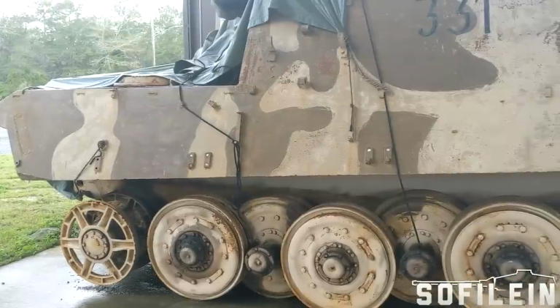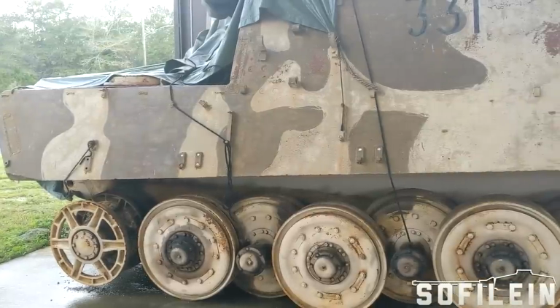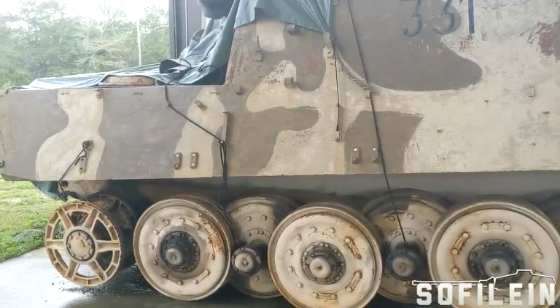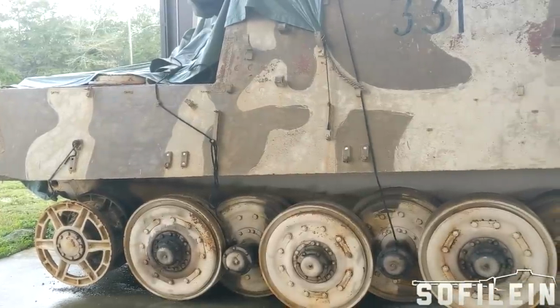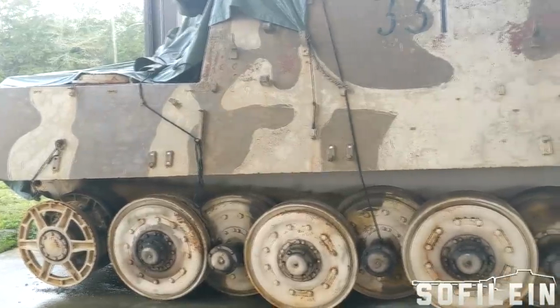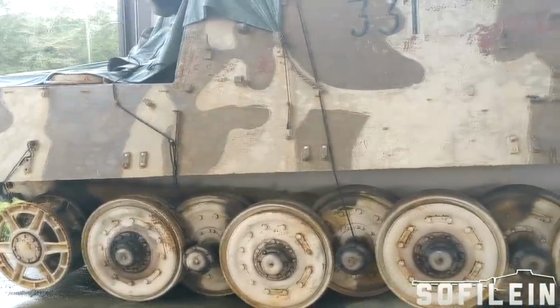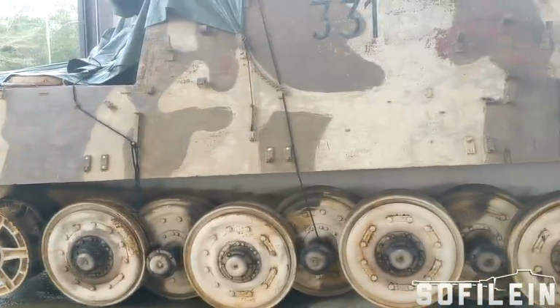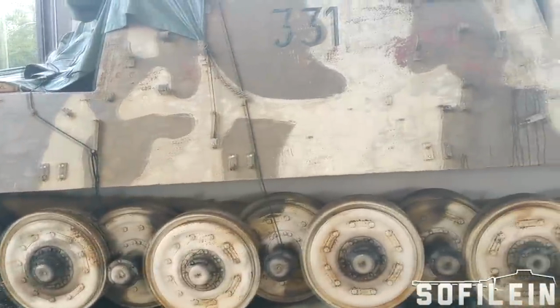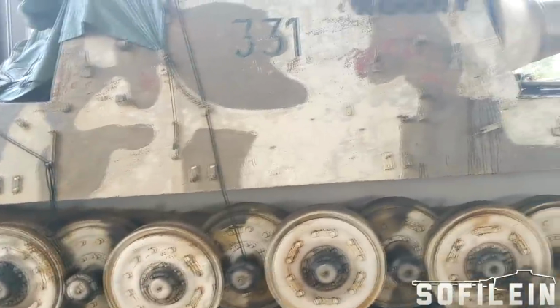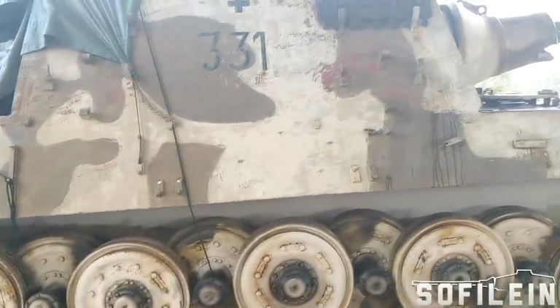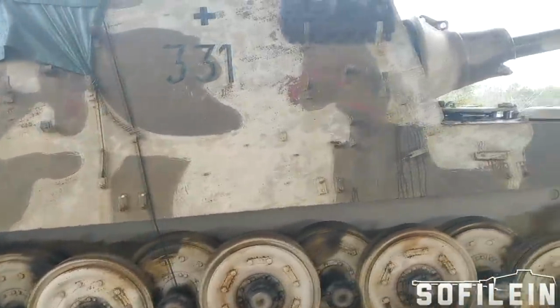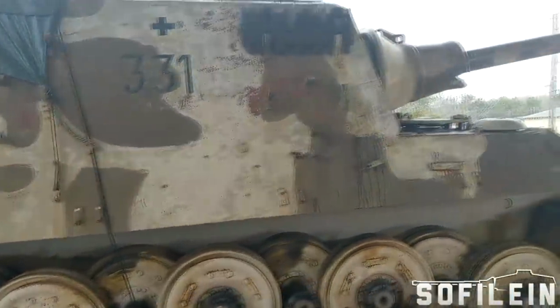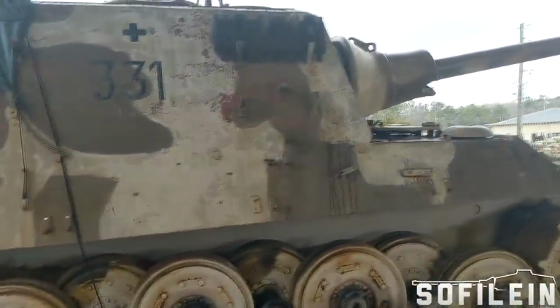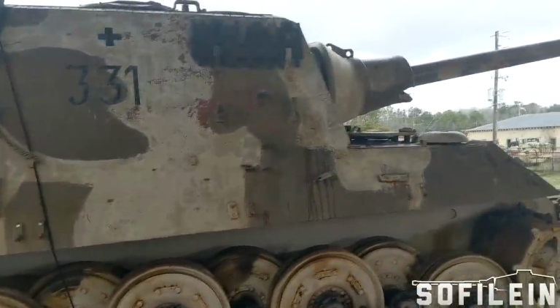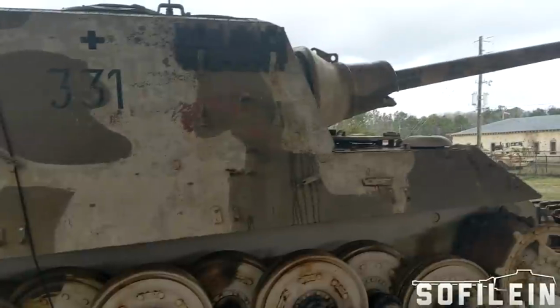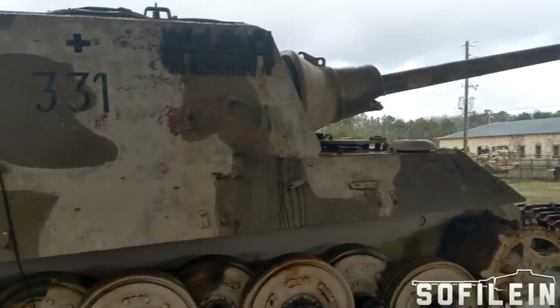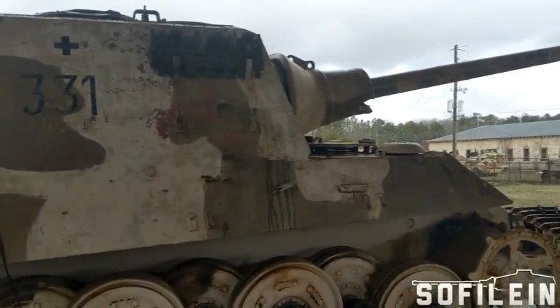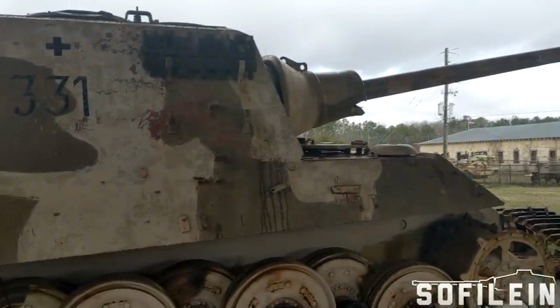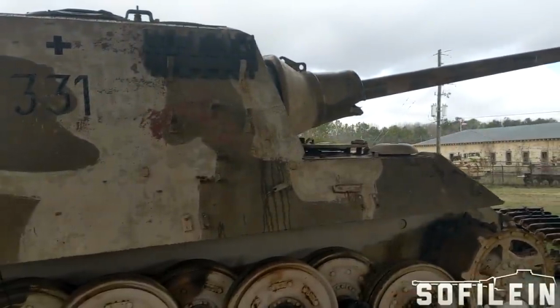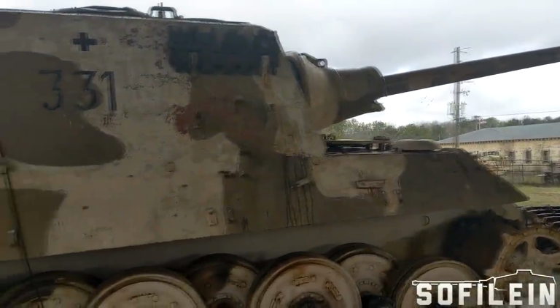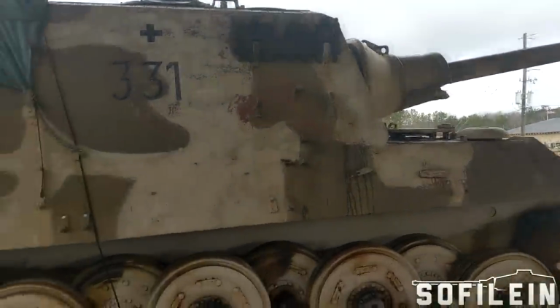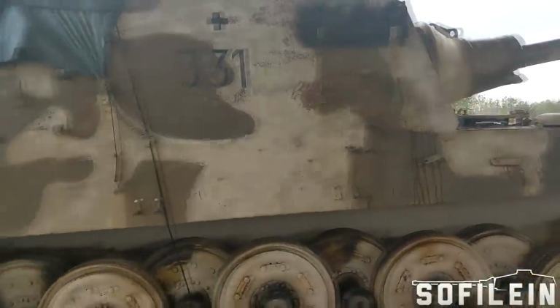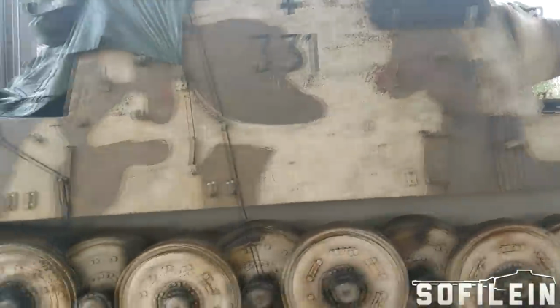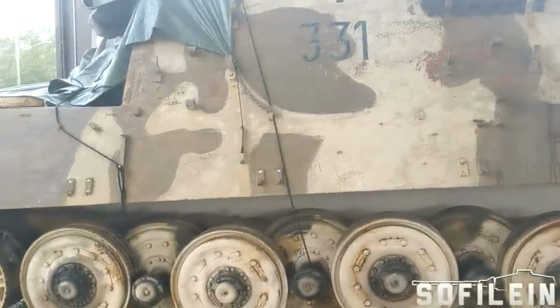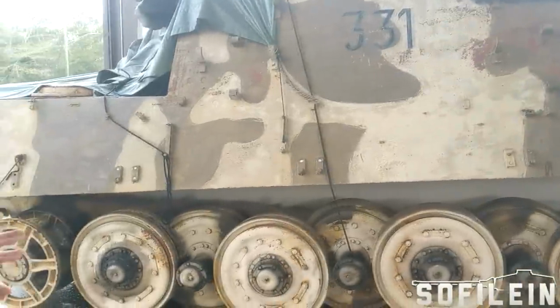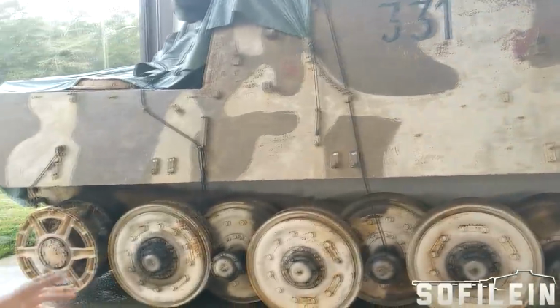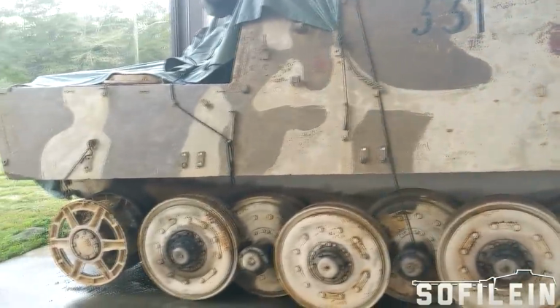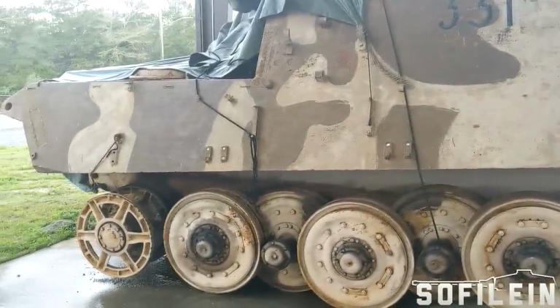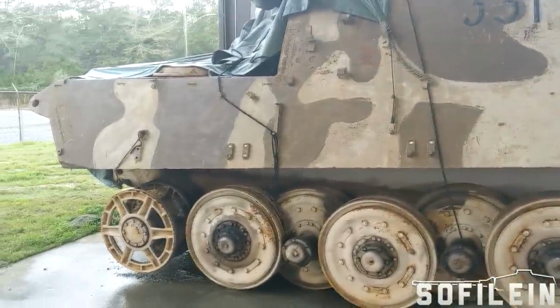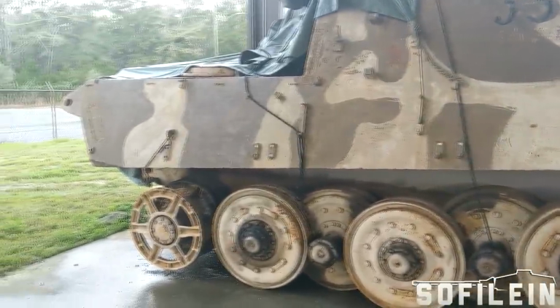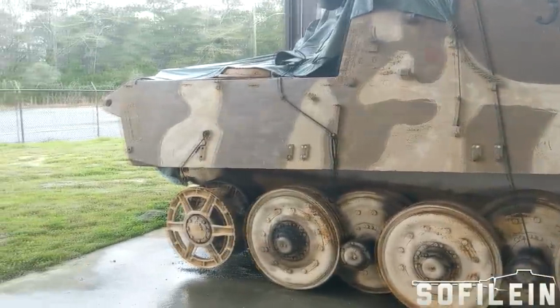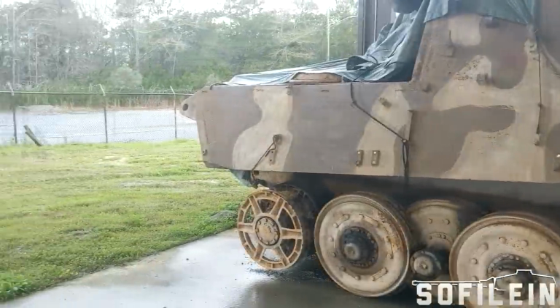Ten of them were produced with the Porsche suspension, and that was tested and used in combat. But they weren't too happy with how it distributed the weight and absorbed energy.